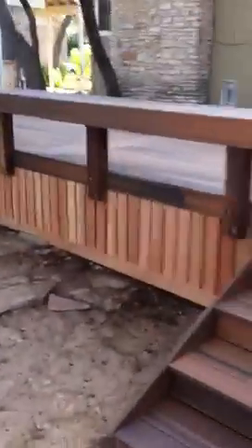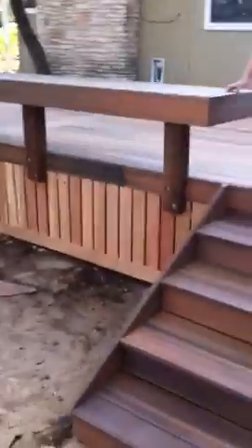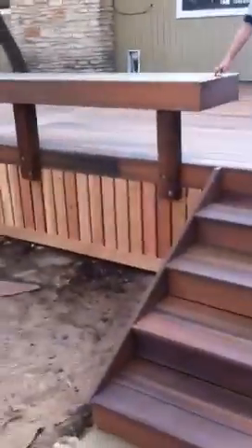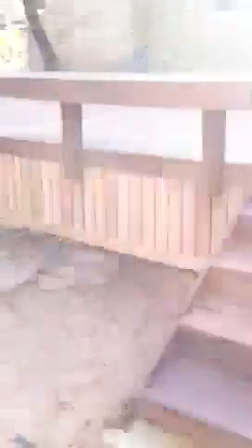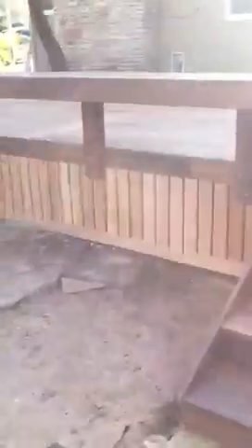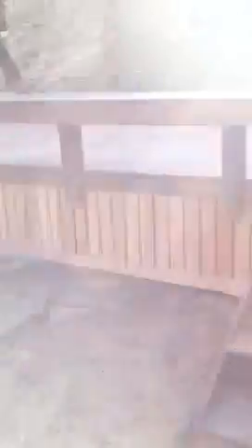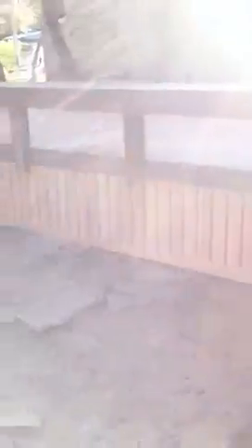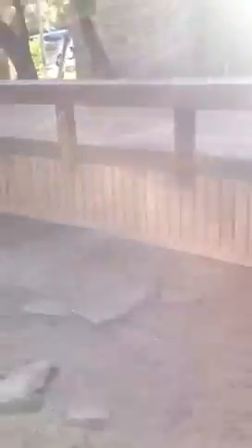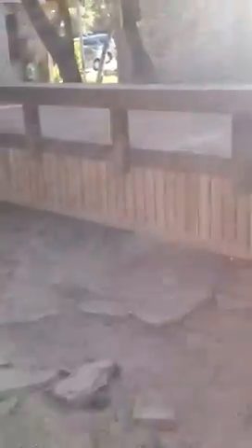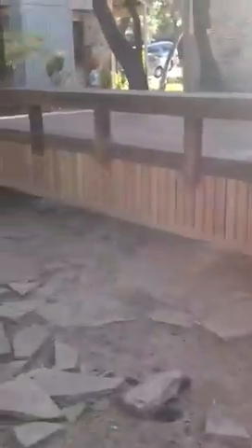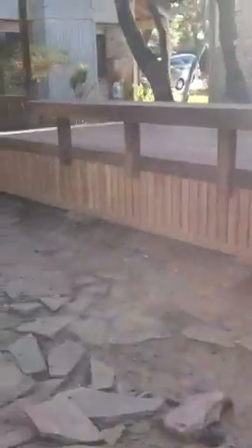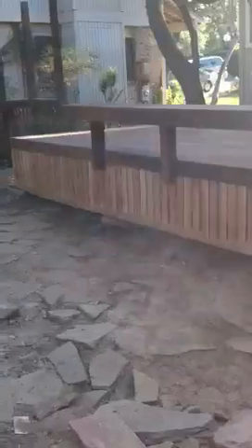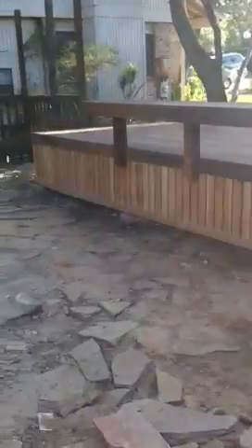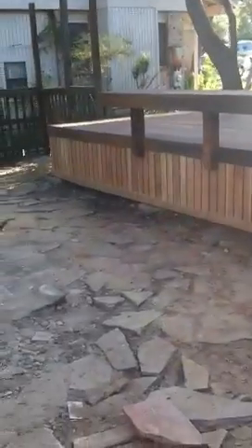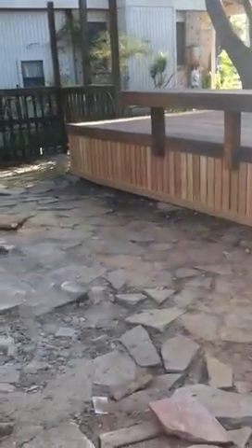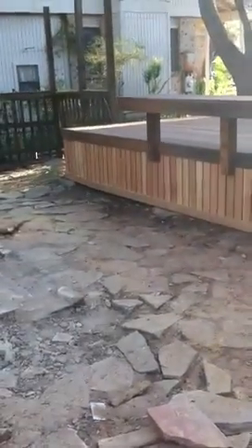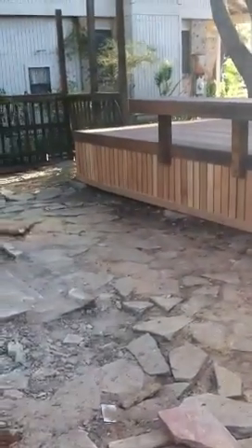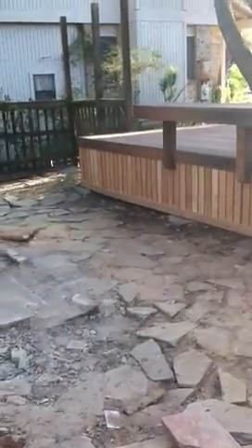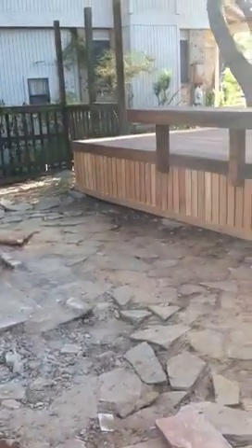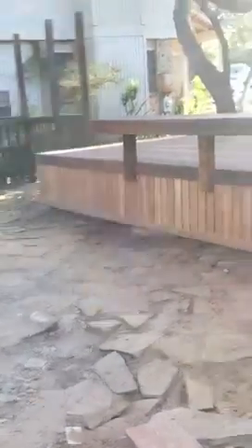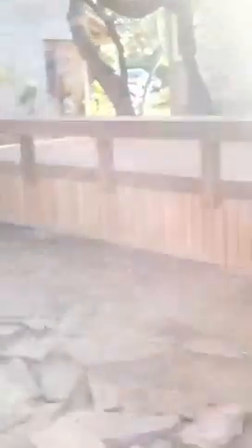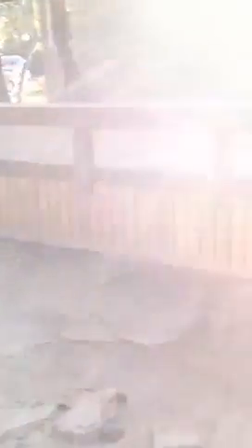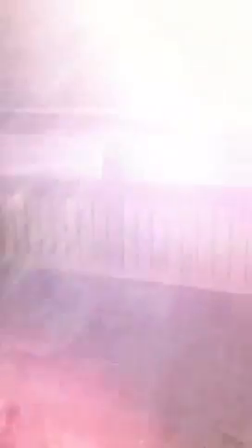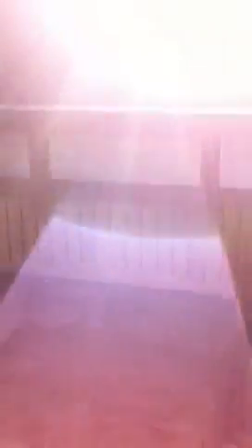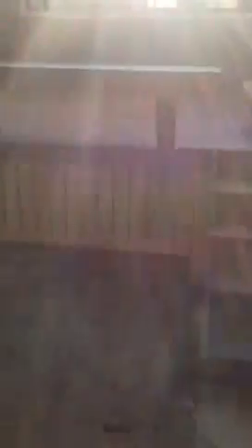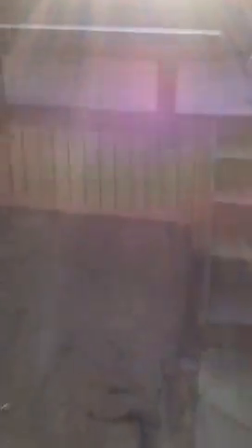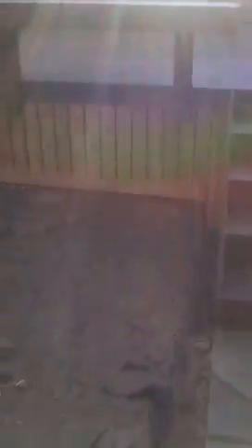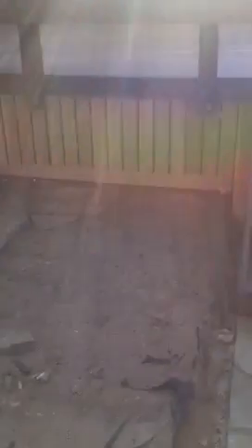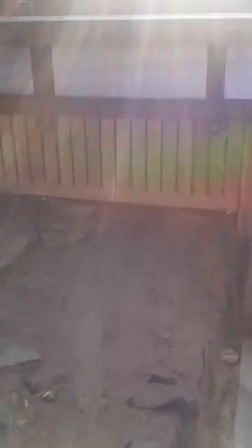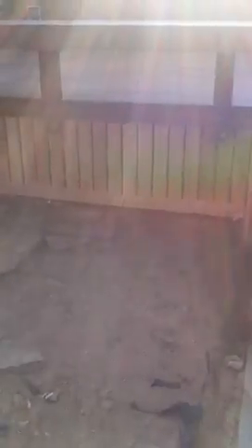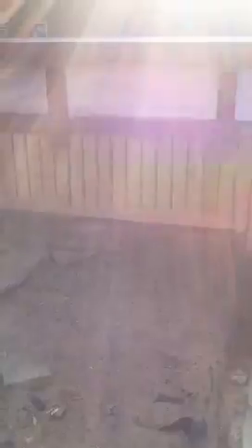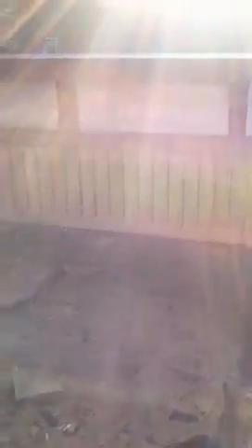We got some skirting going all the way around here, that's looking pretty good. This is where my grill is going to go.